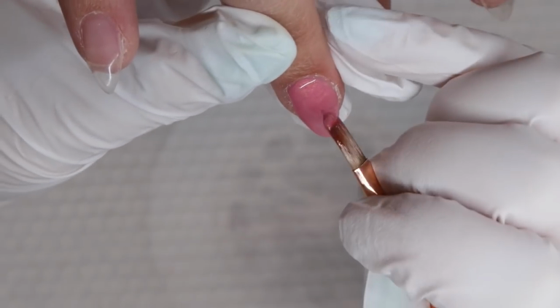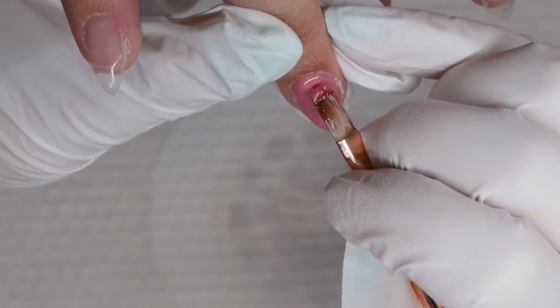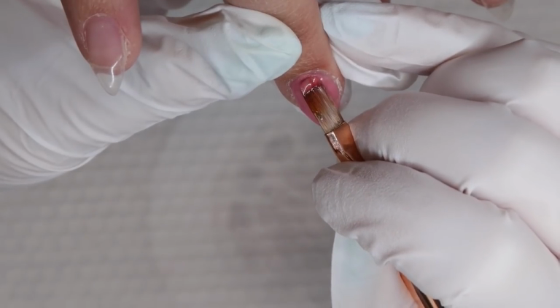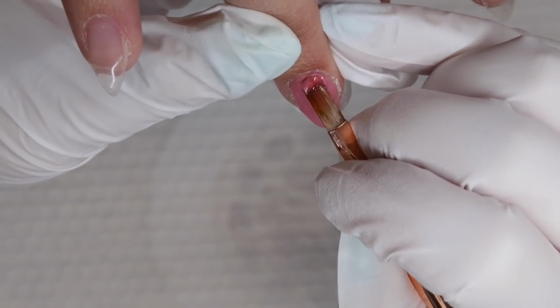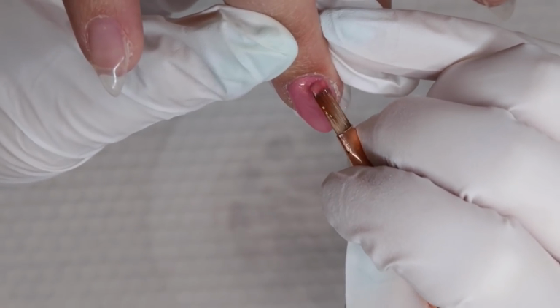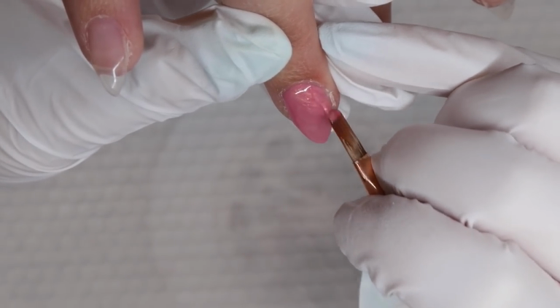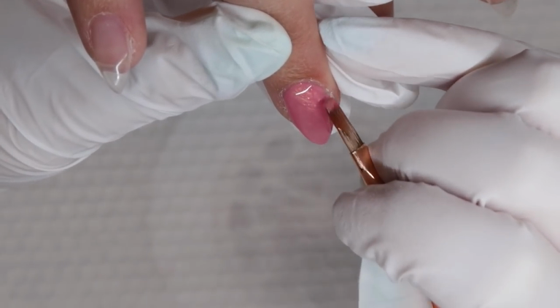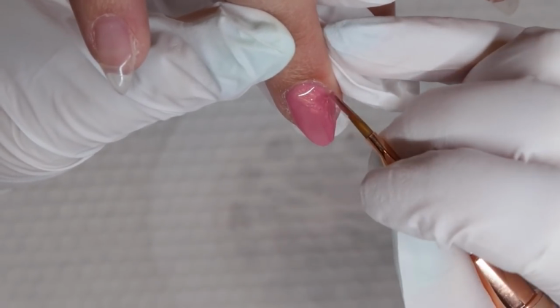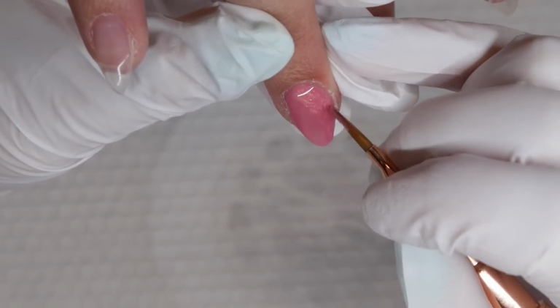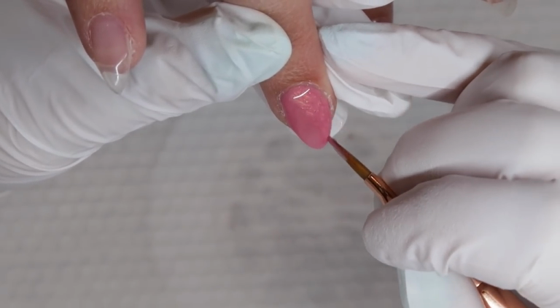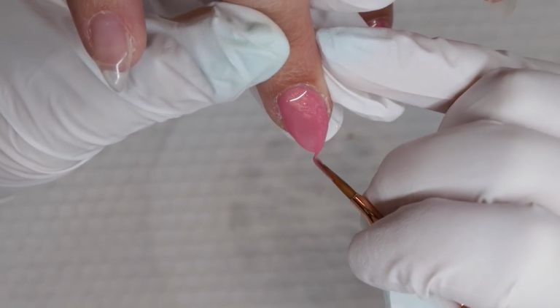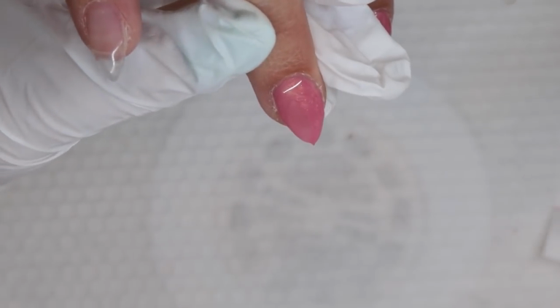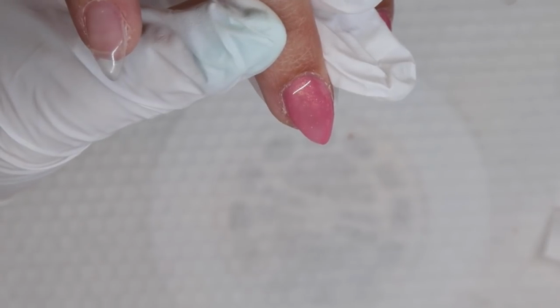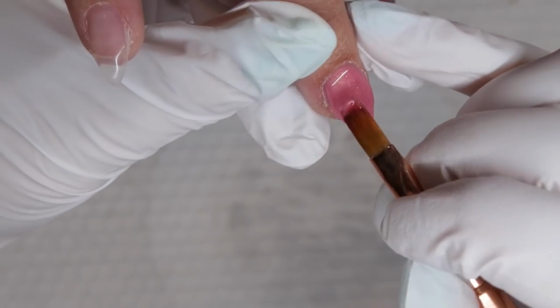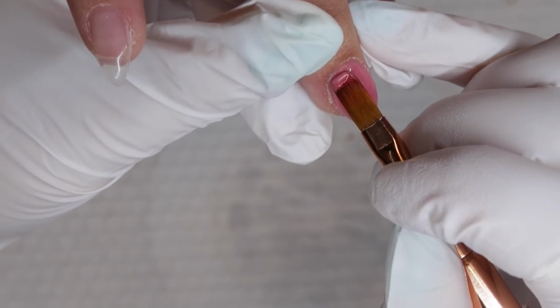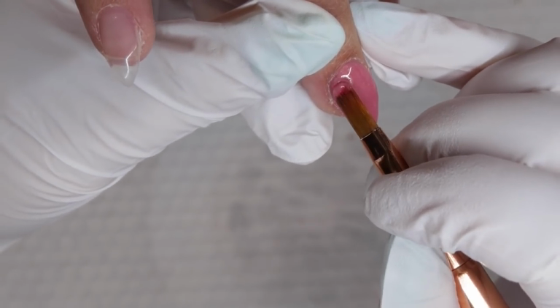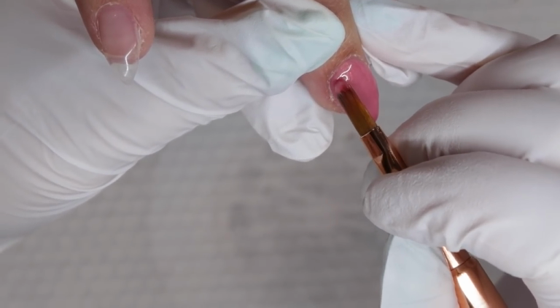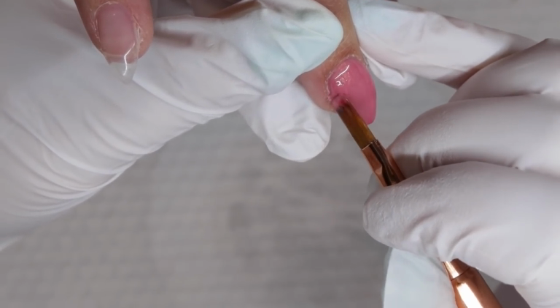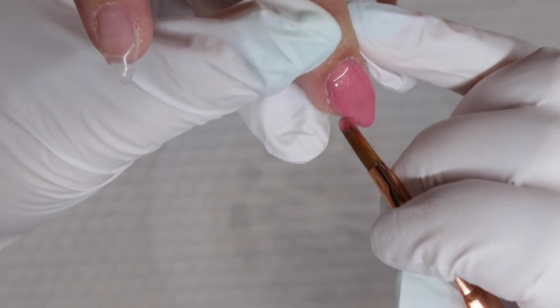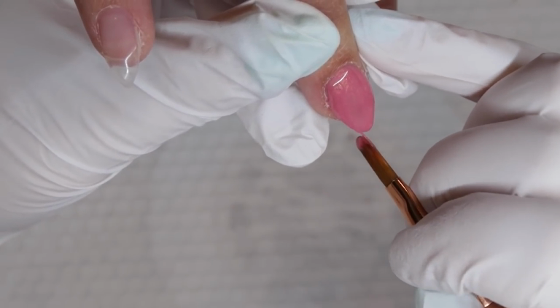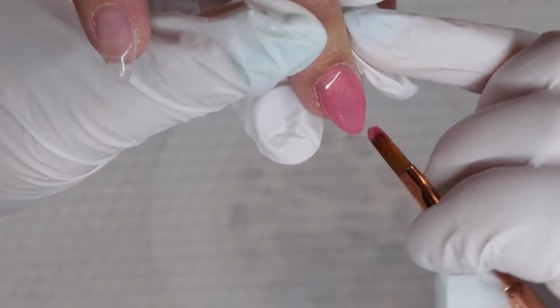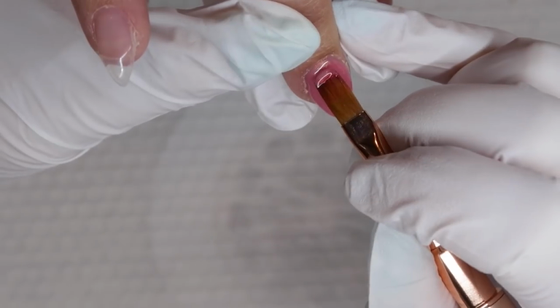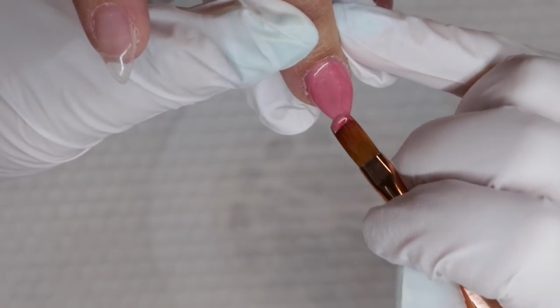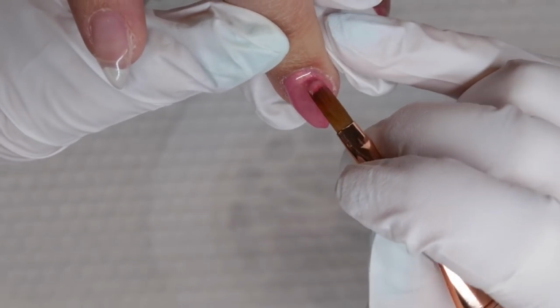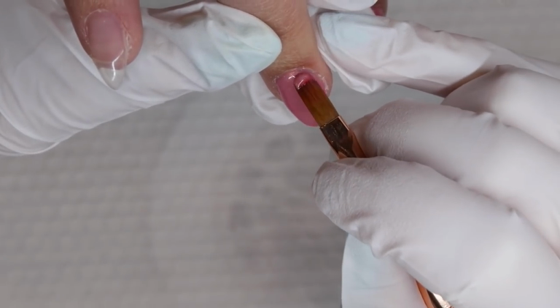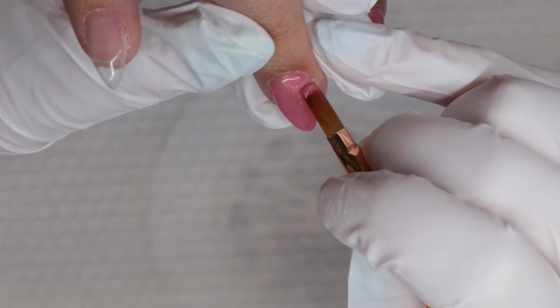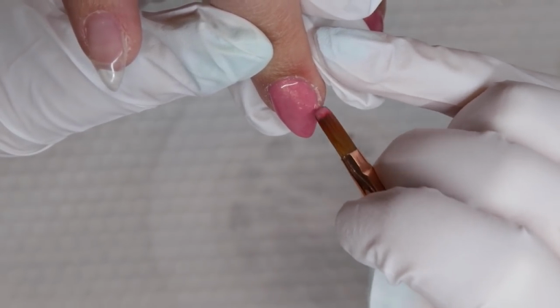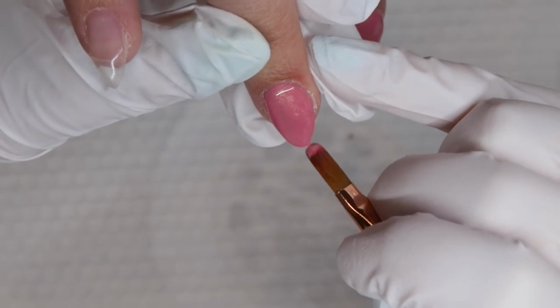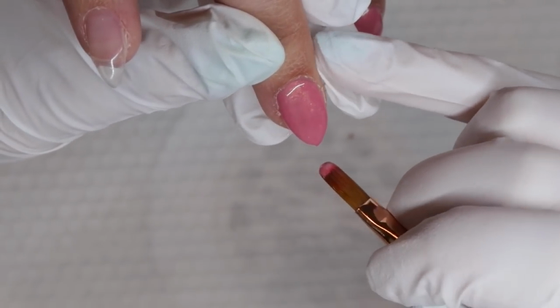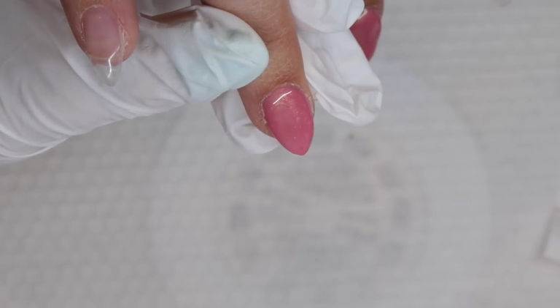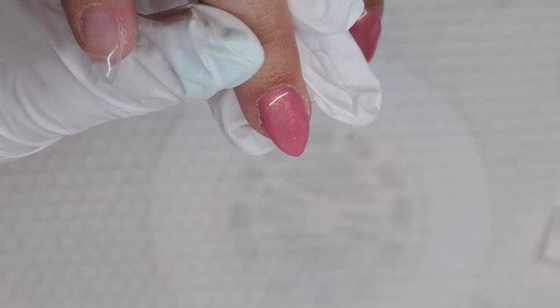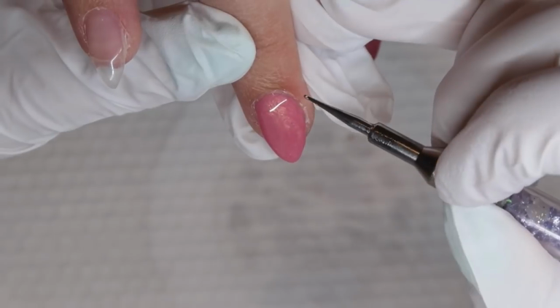I know a lot of people really like to do that swirl look with pearl gels and it can look really fantastic — they're great for marbling. But if all I'm going to do is have the color as the base, I like it to look like an even application instead of the swirly look.